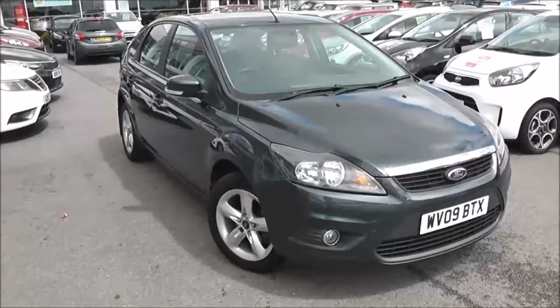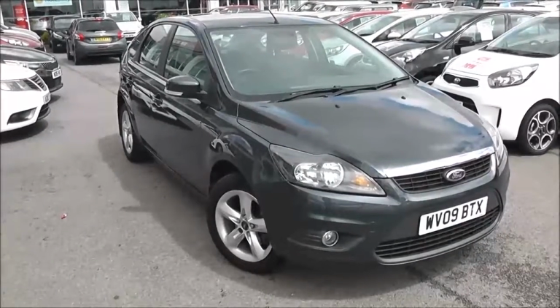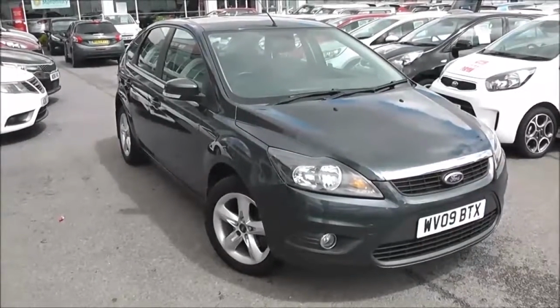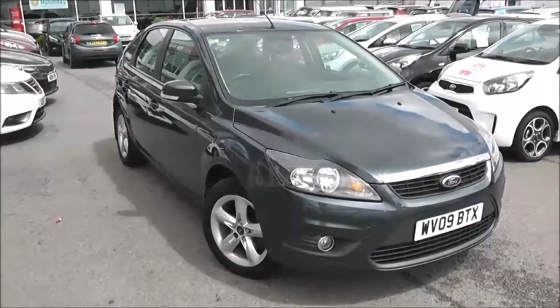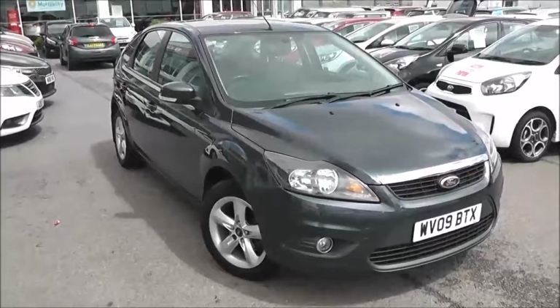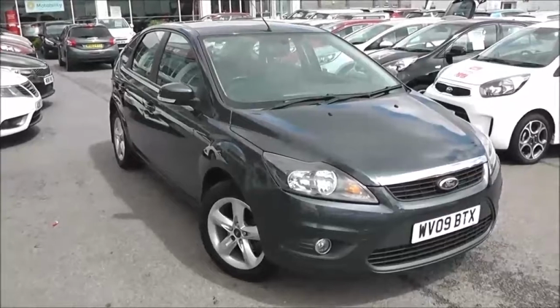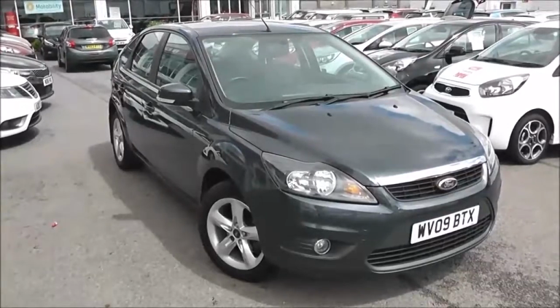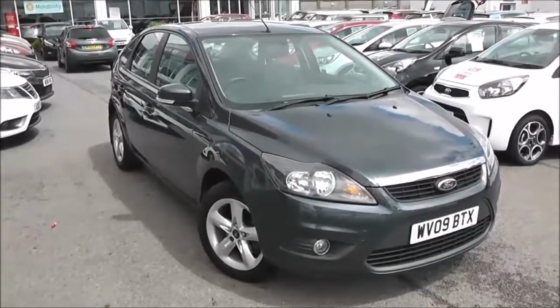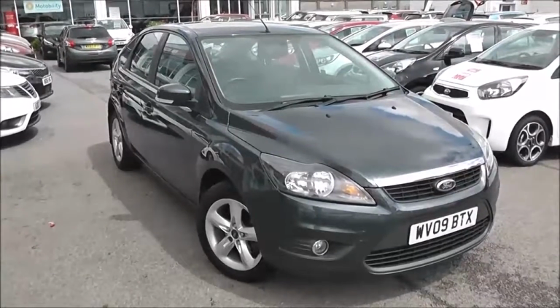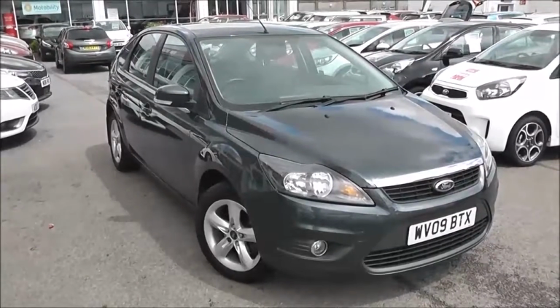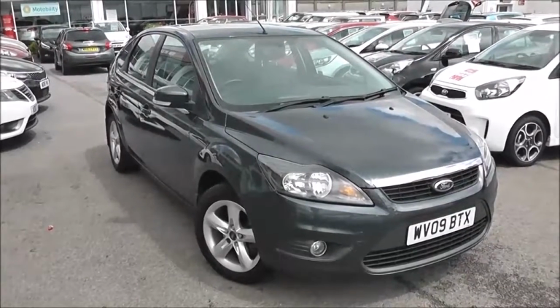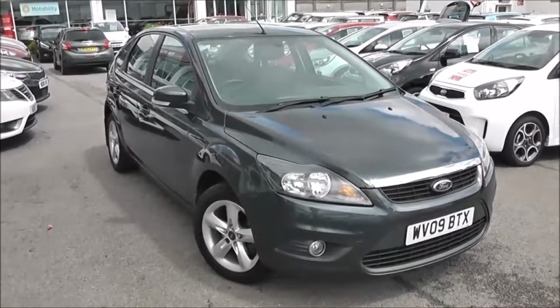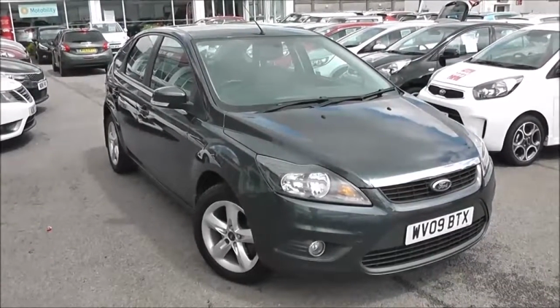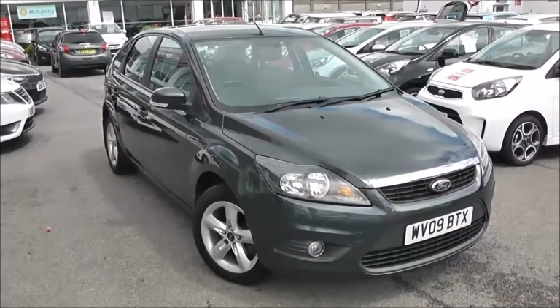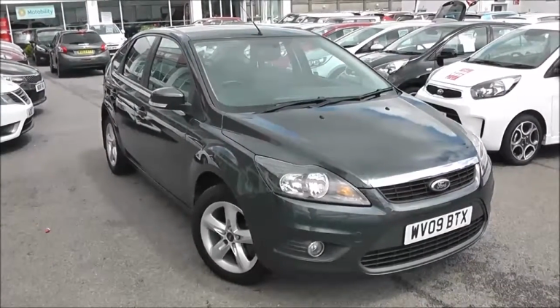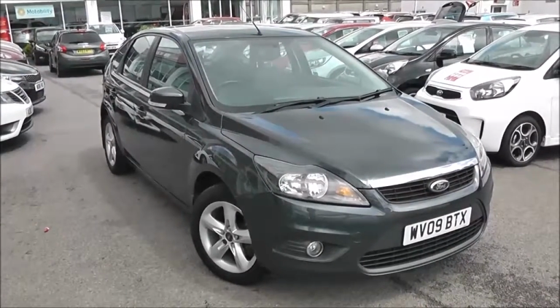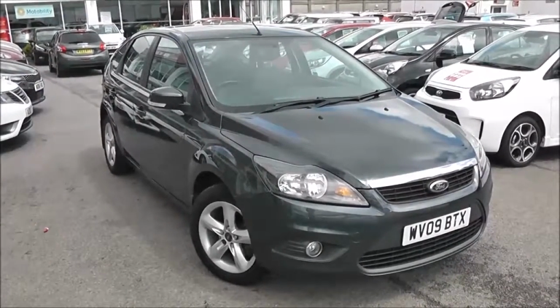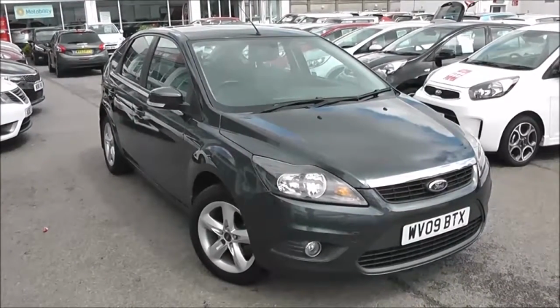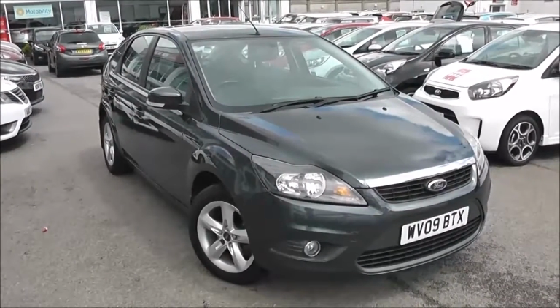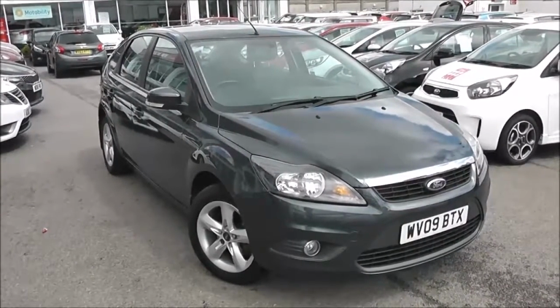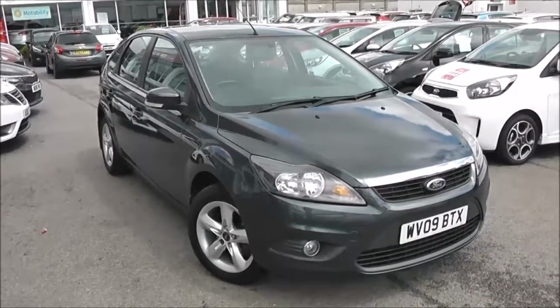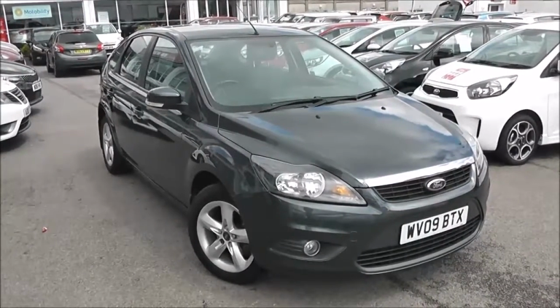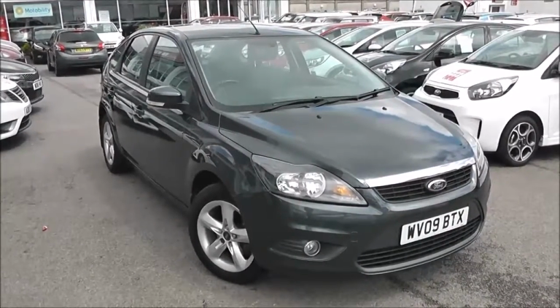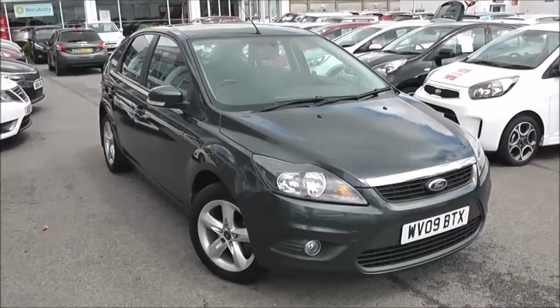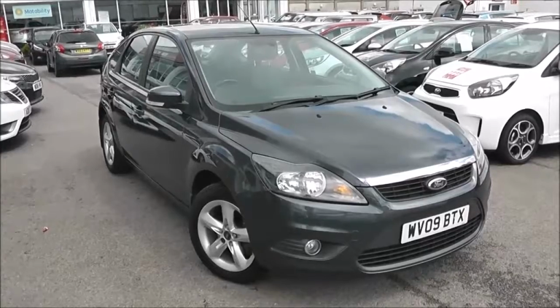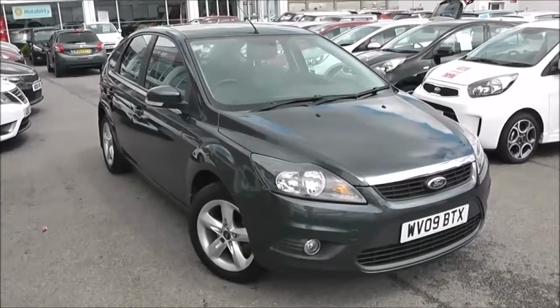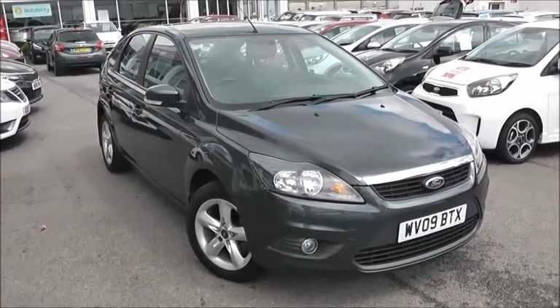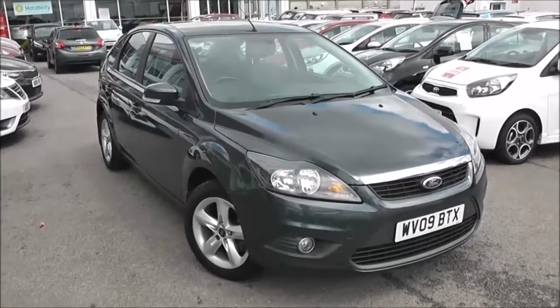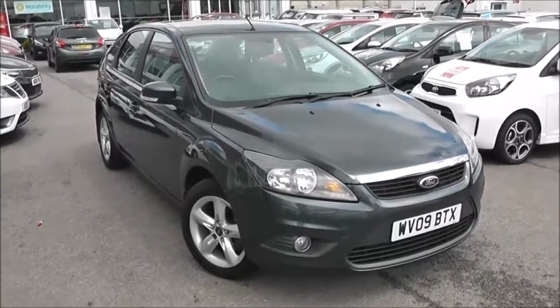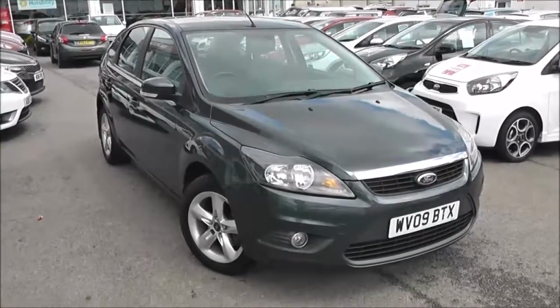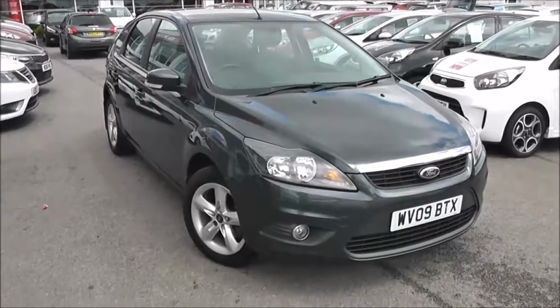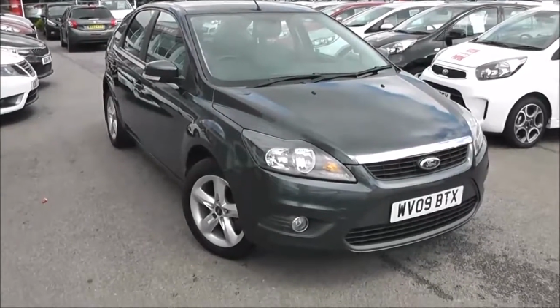Welcome to Wessex Garage's Used Cars Online, presenting the Ford Focus ZETEC. This car is registered to a 2009 plate. It's a 1.8 litre petrol with manual transmission, and it's finished in grey.